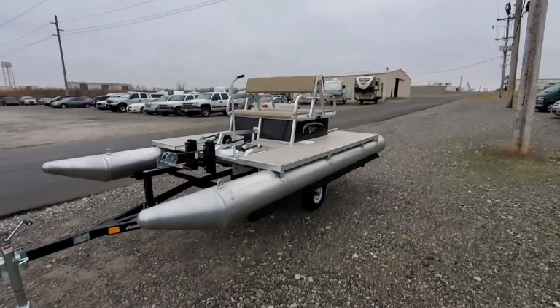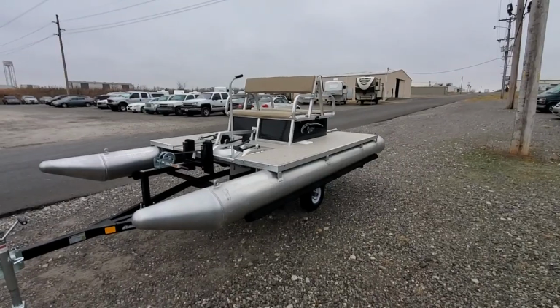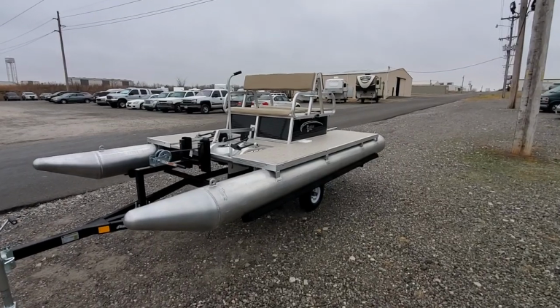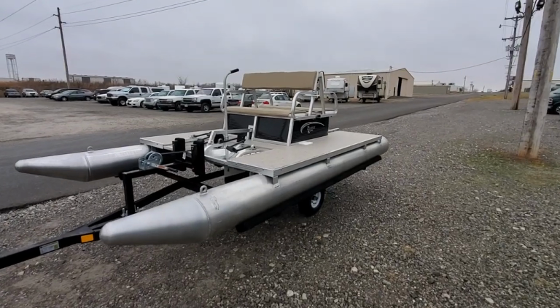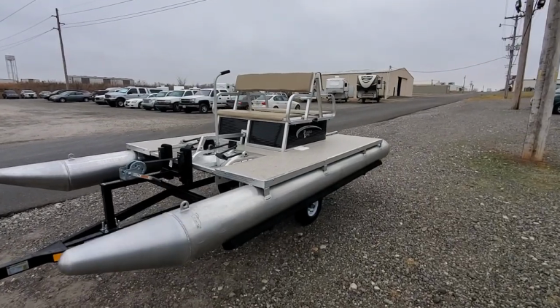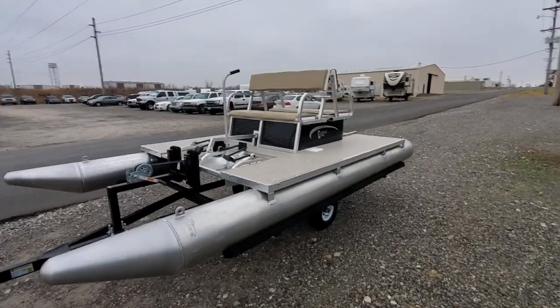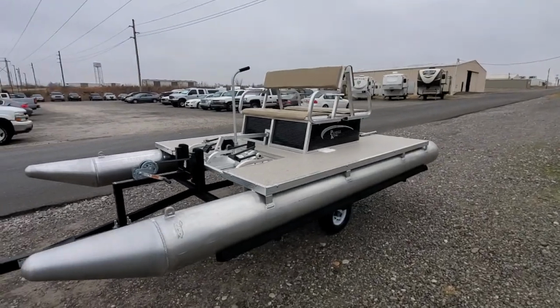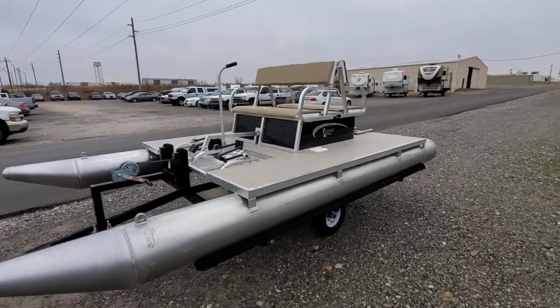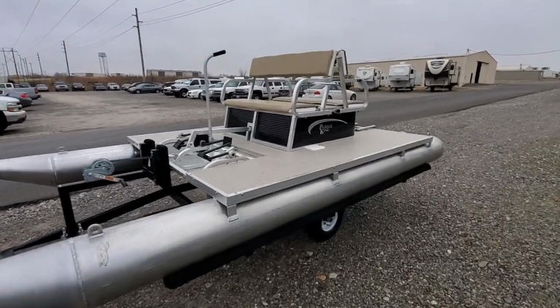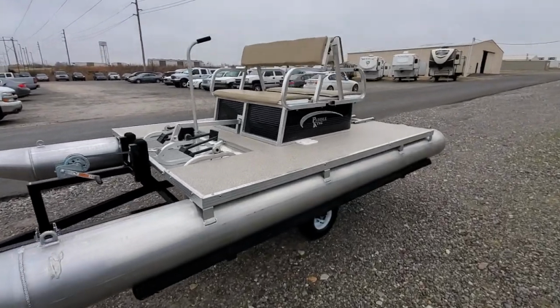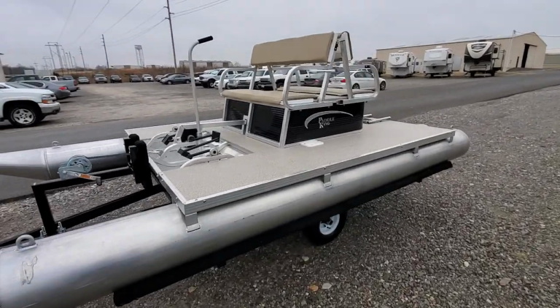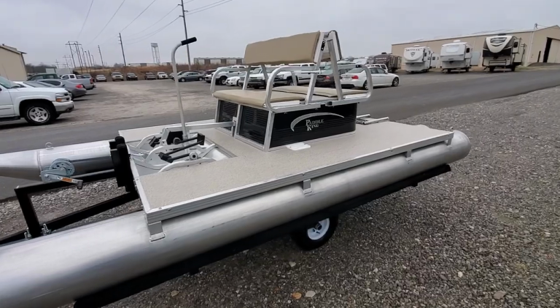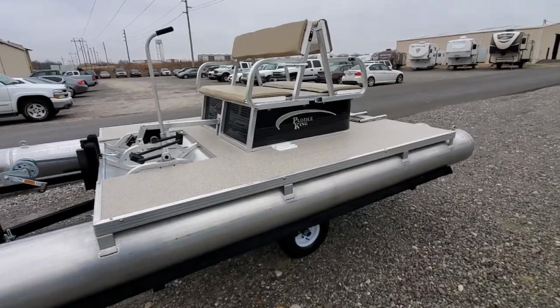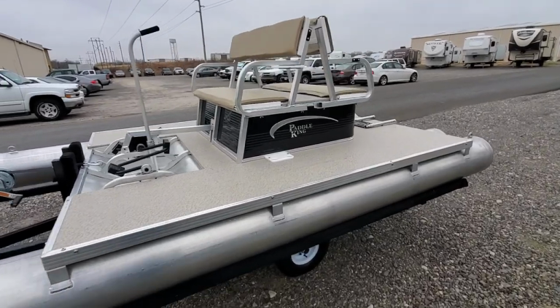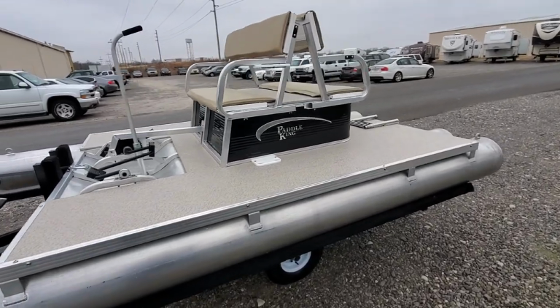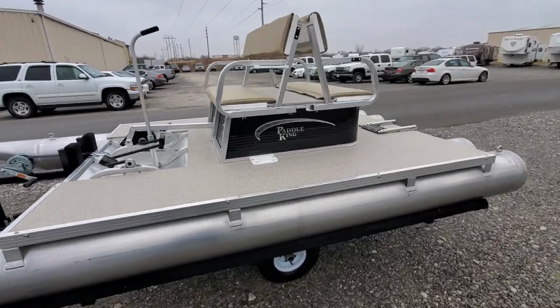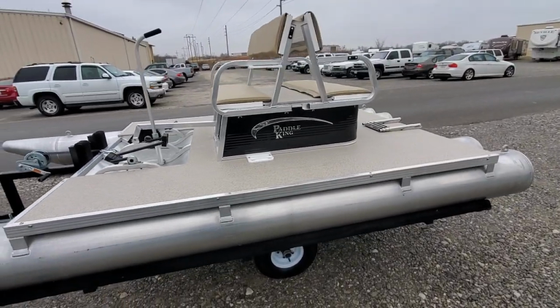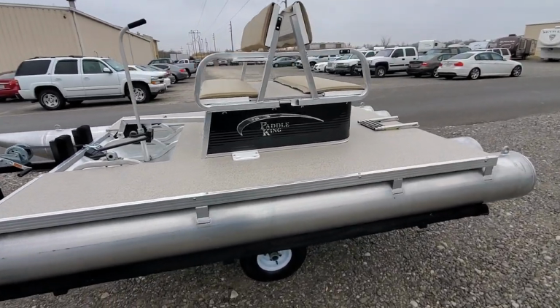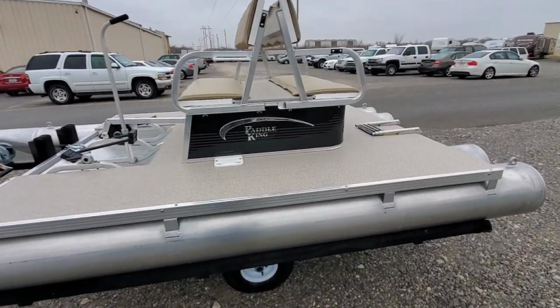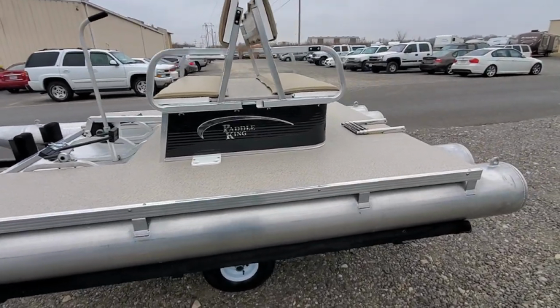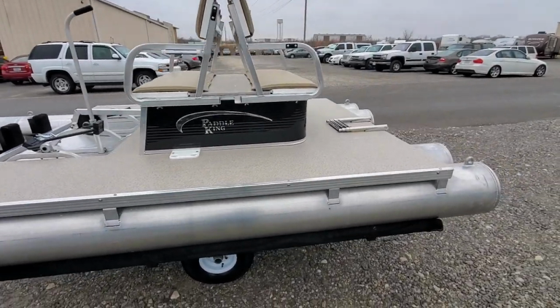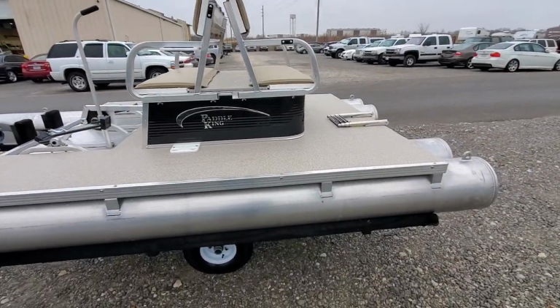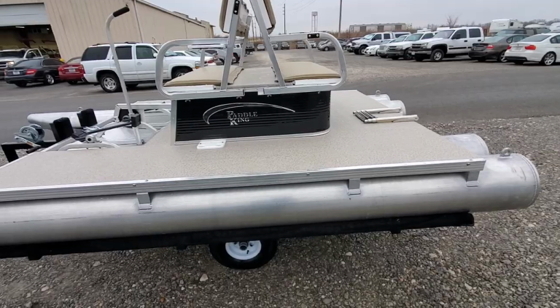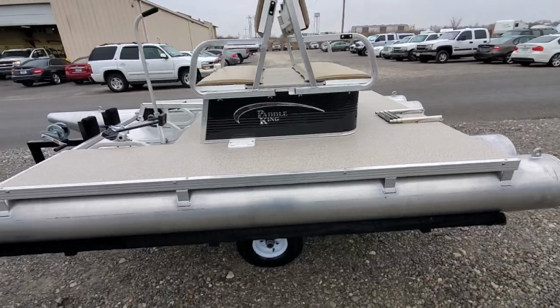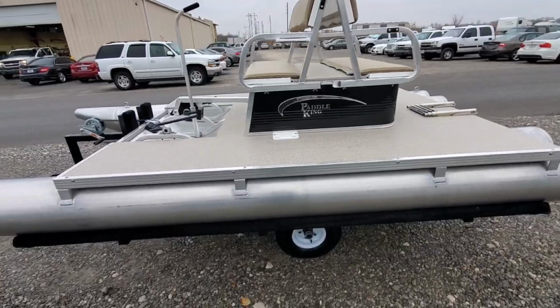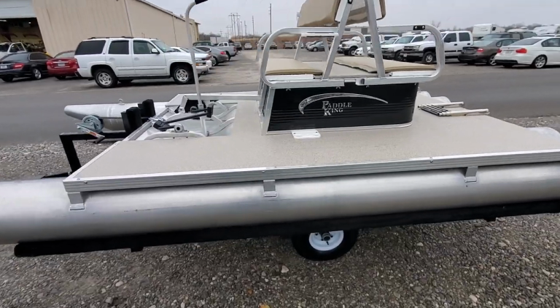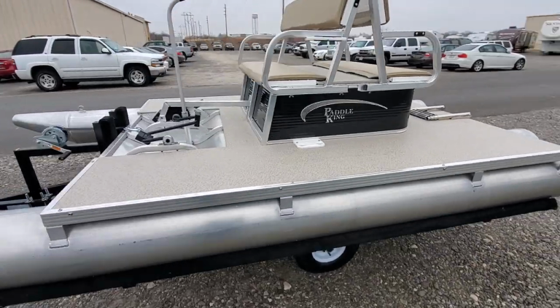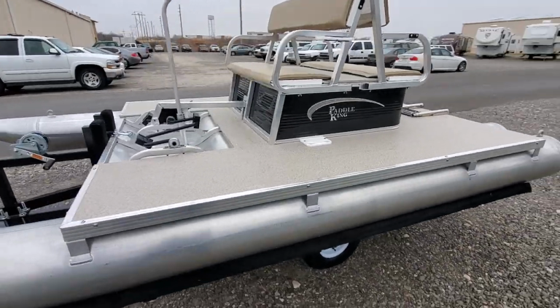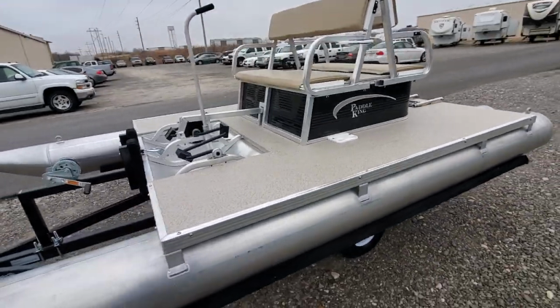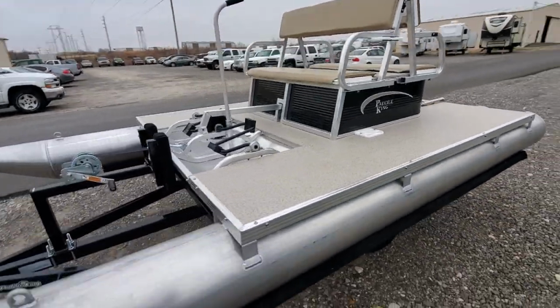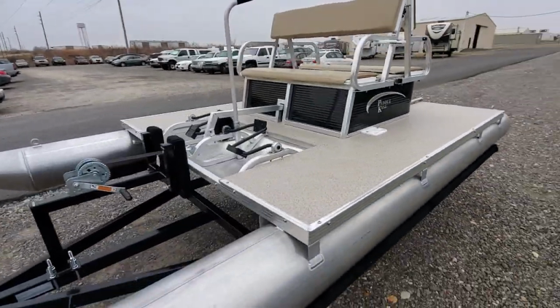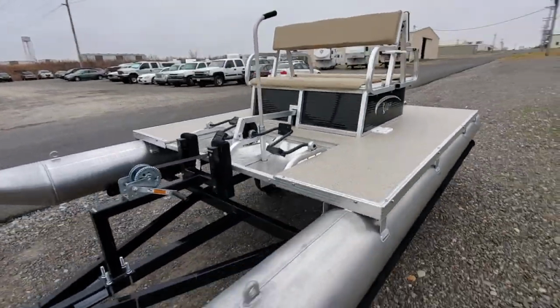Hey everybody, welcome back. This is Charles of First Auto Credit and Paddle King Boats. Today I'm showing you a PK 4400. This is a repeat customer of mine — he's a good guy and he opted to get a 4400 for his home pond.